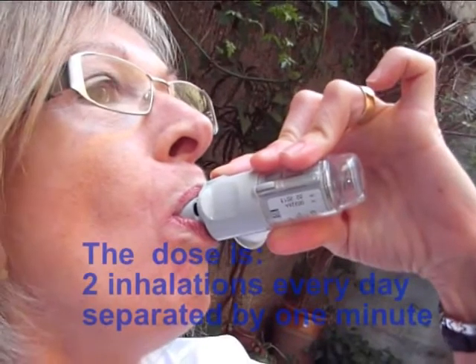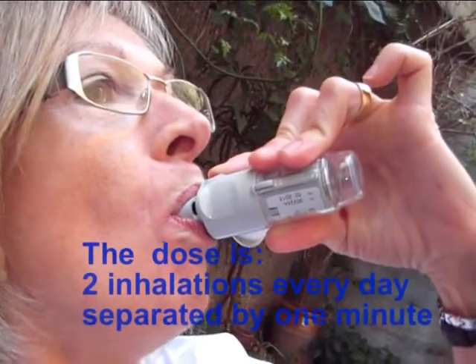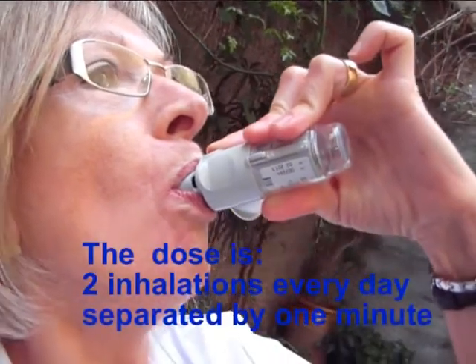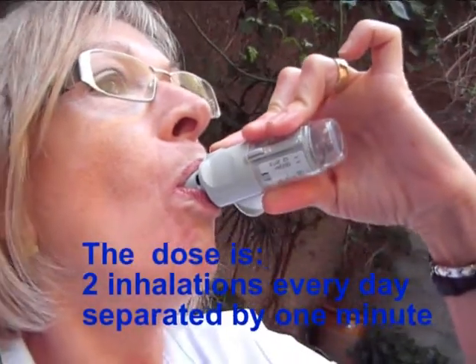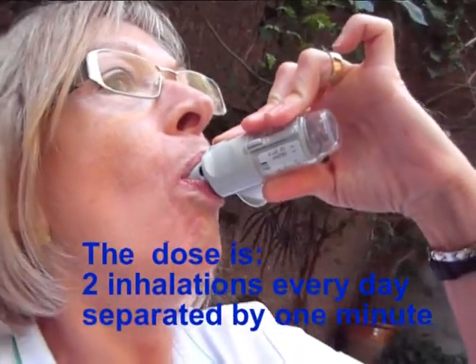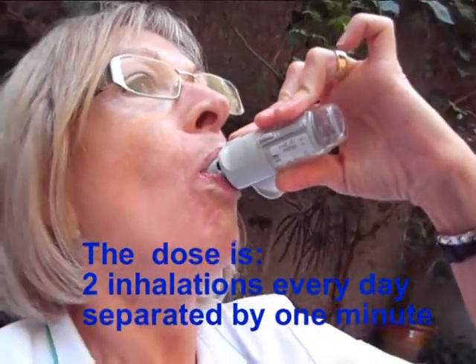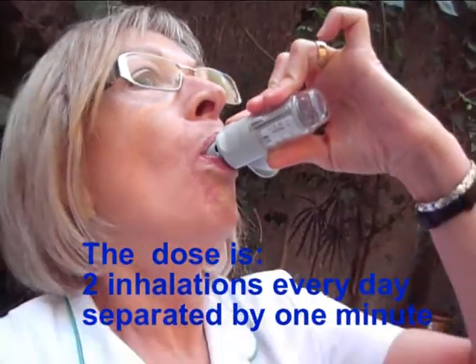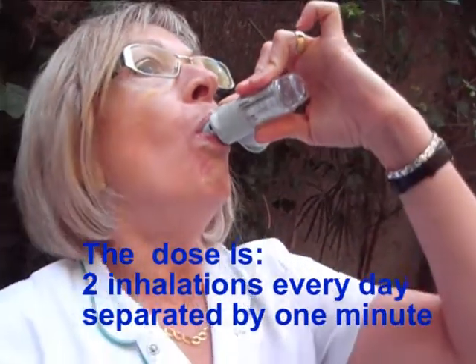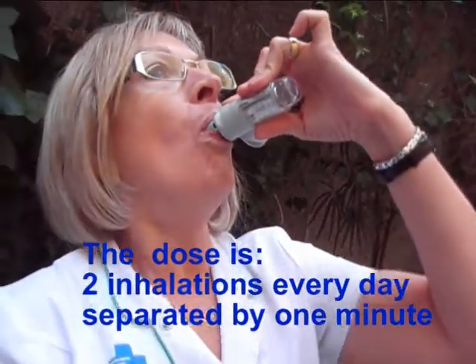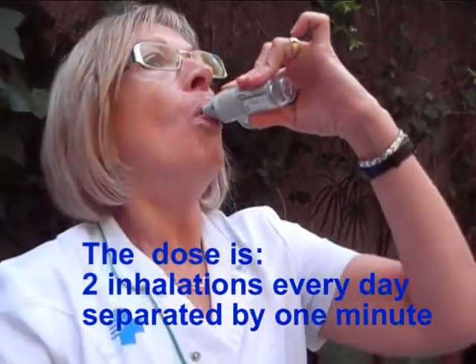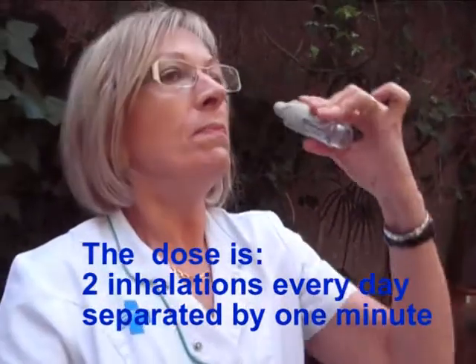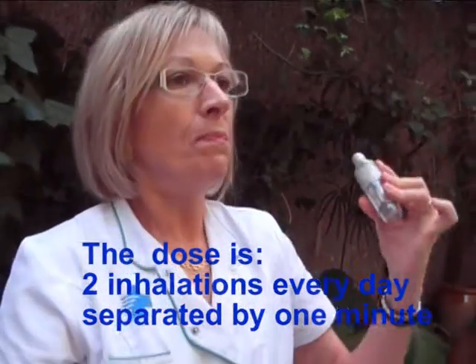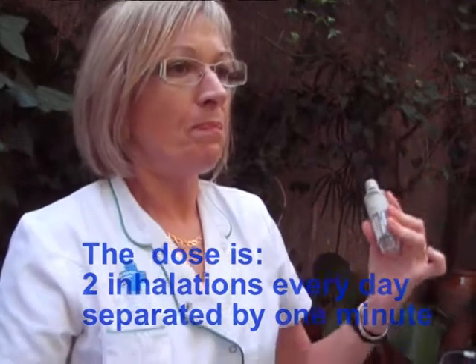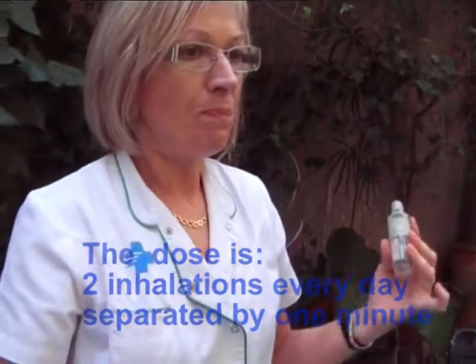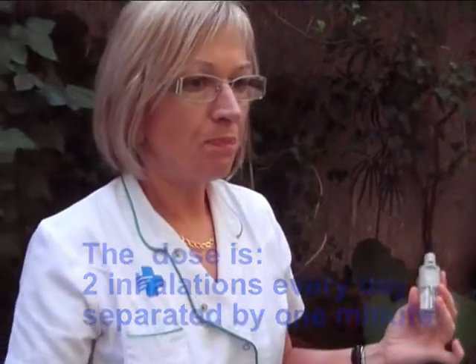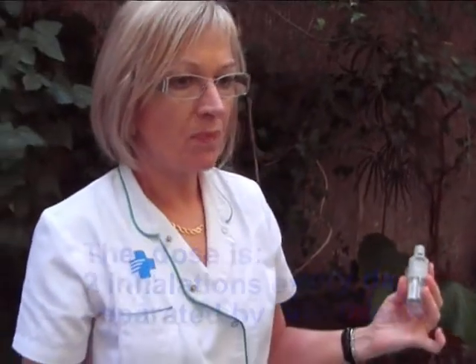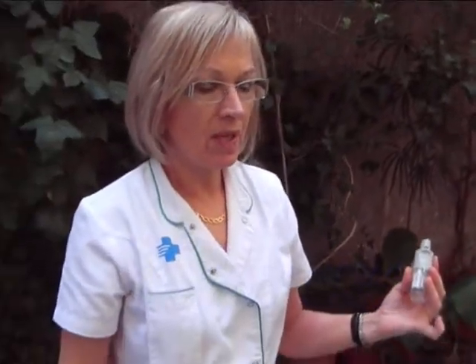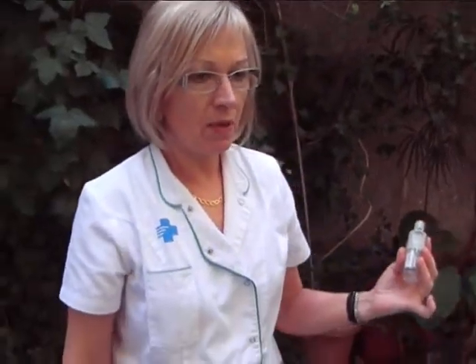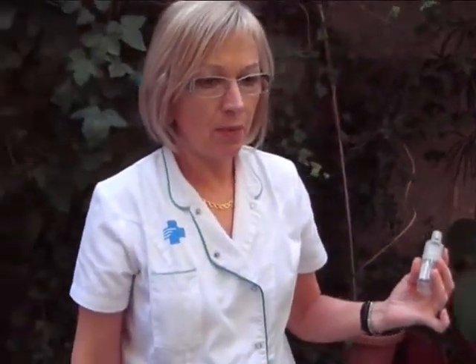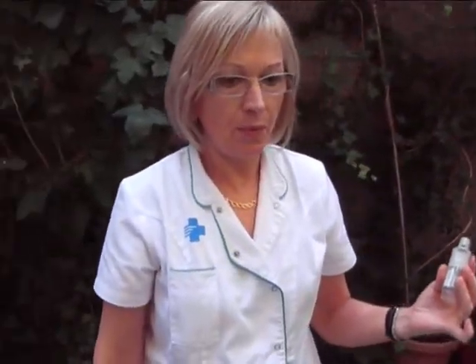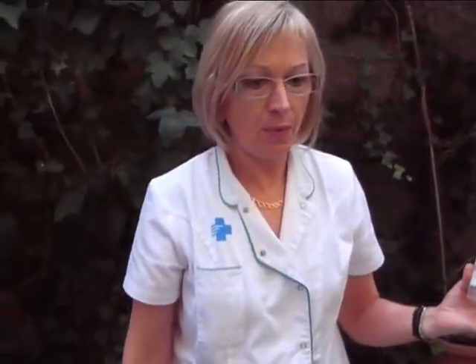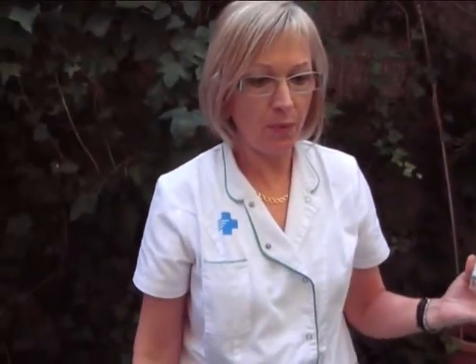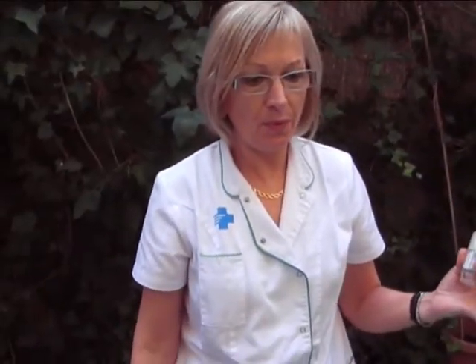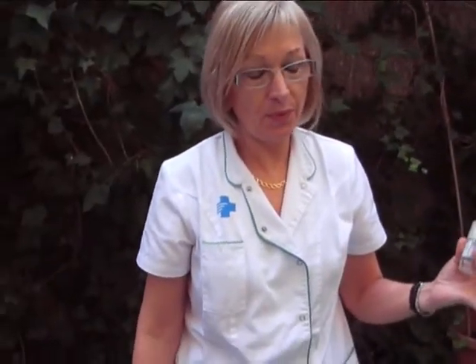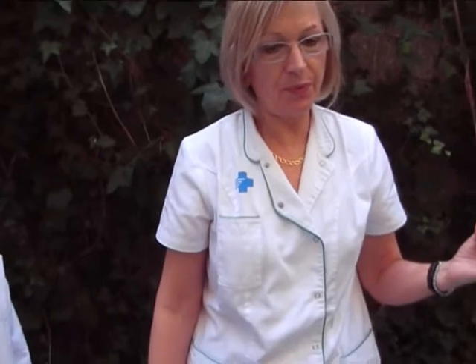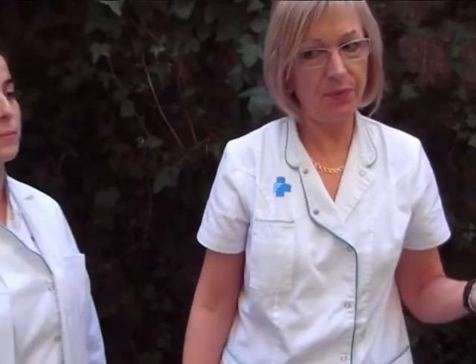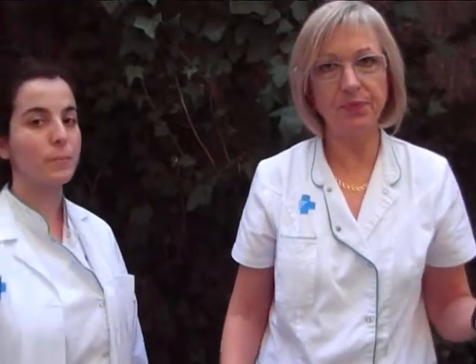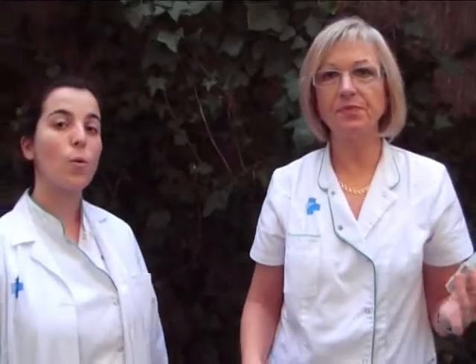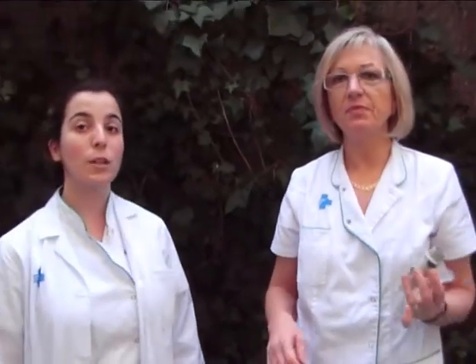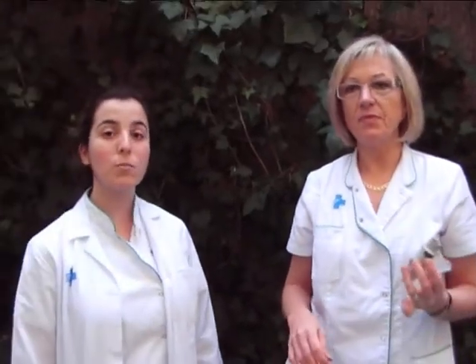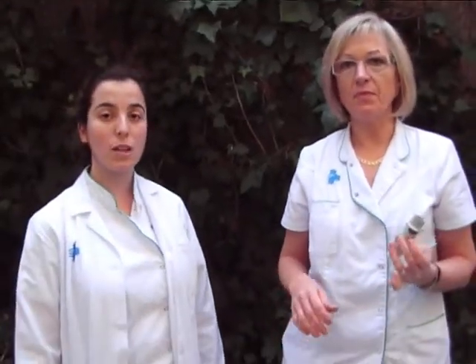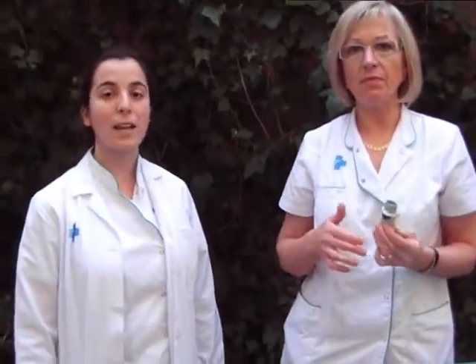The dose is two inhalations separated by one minute. Finally, rinse out your mouth with water.